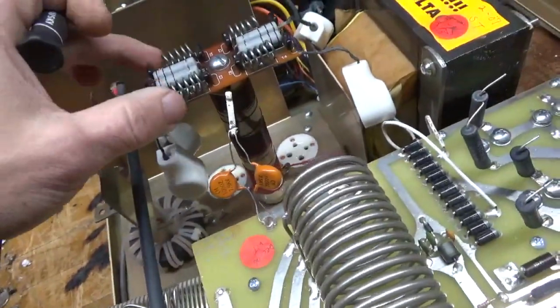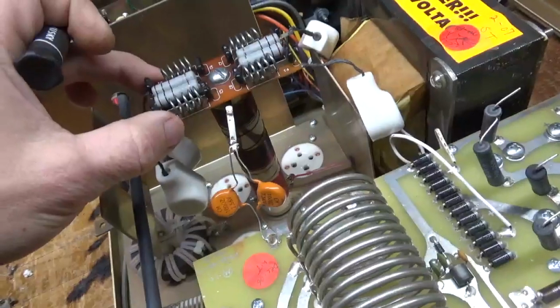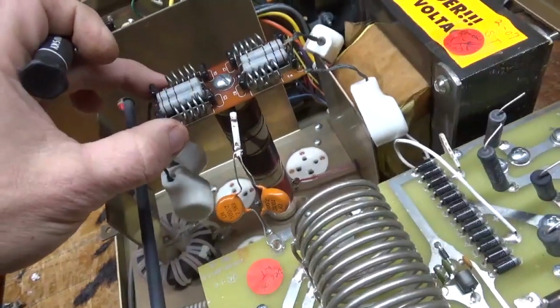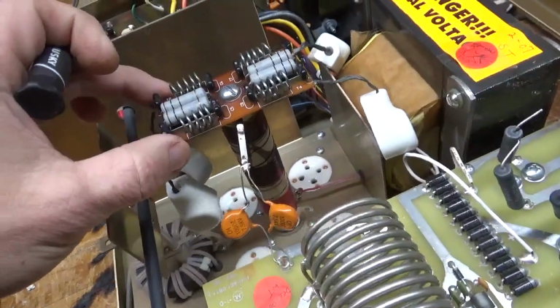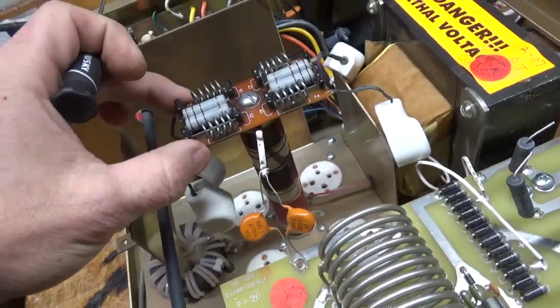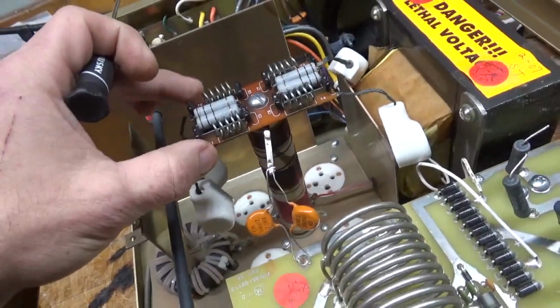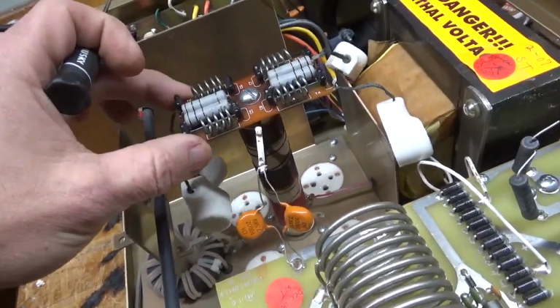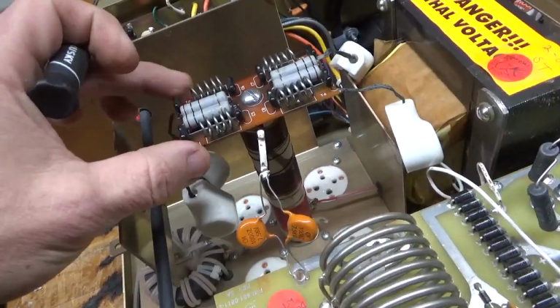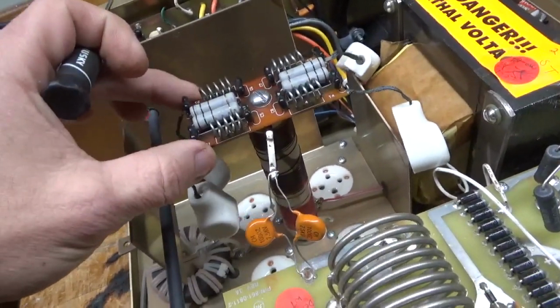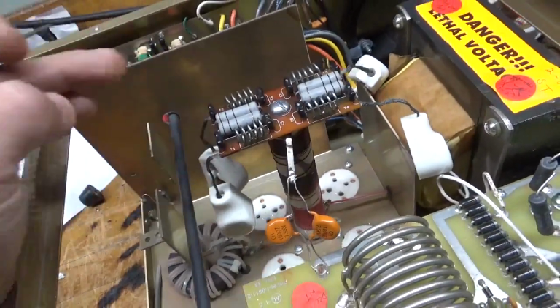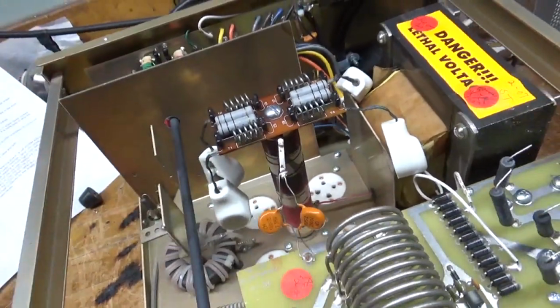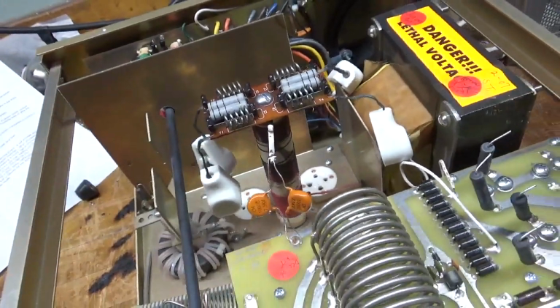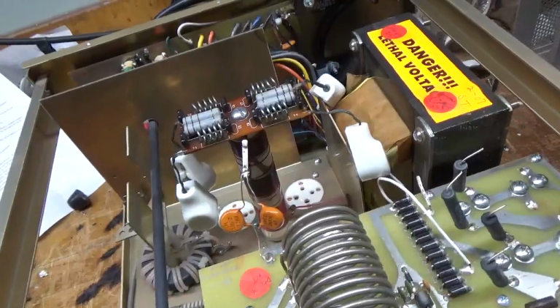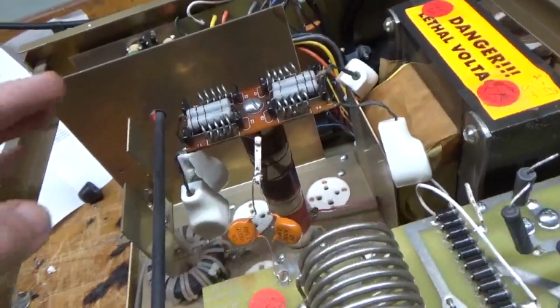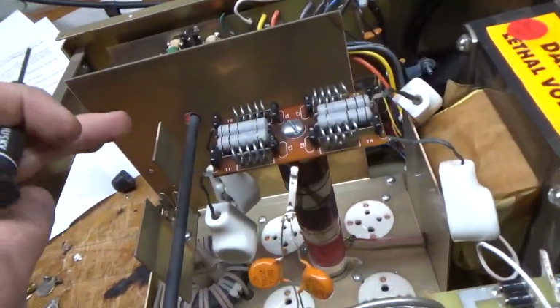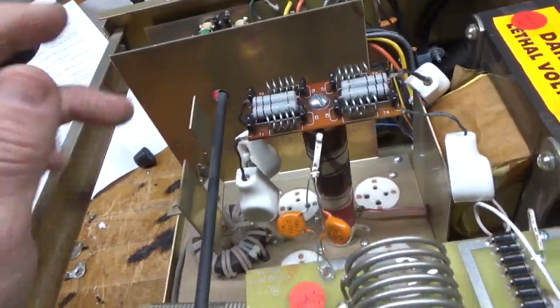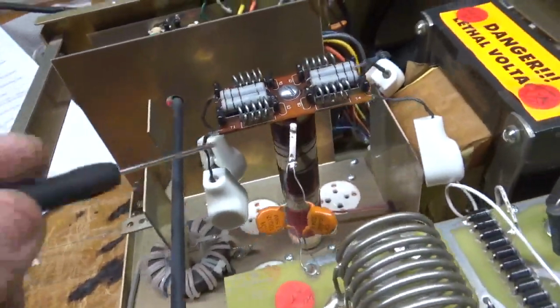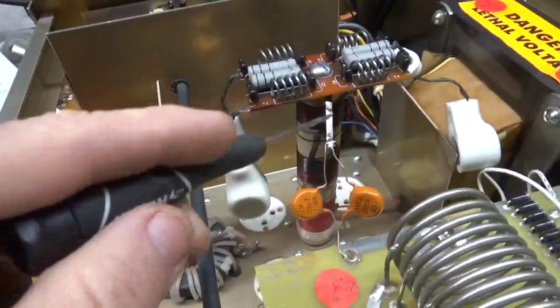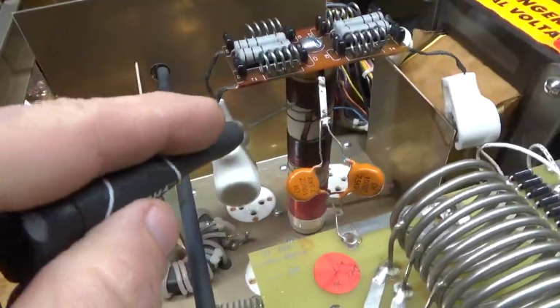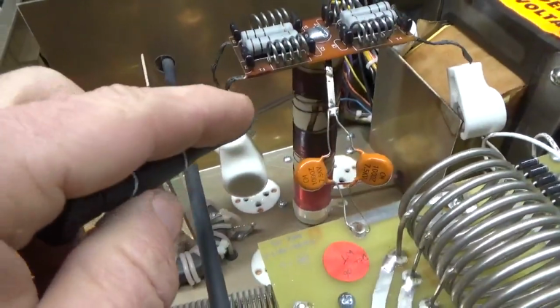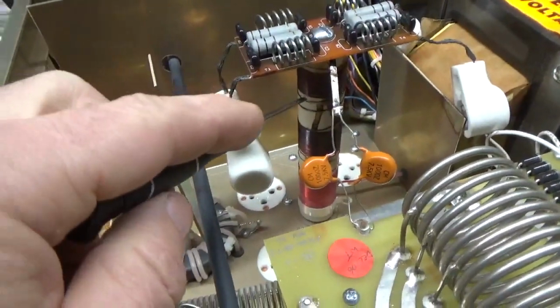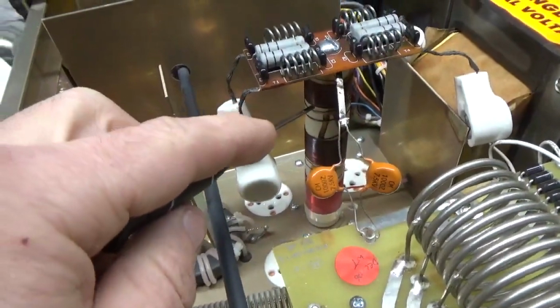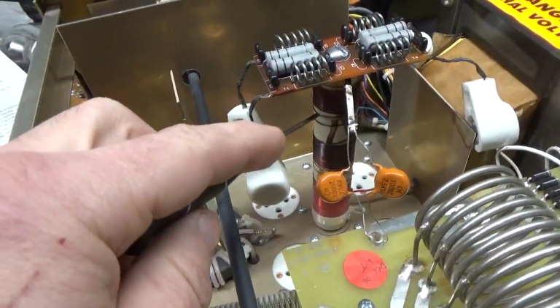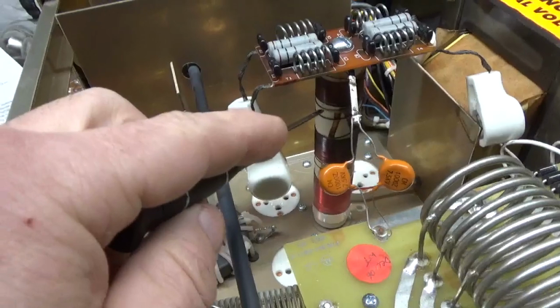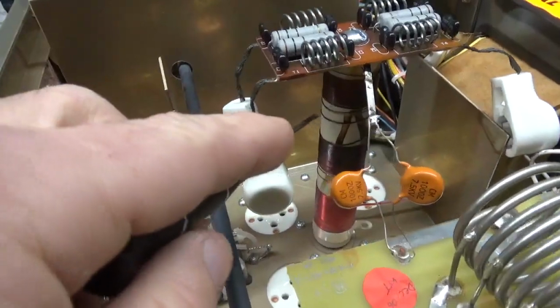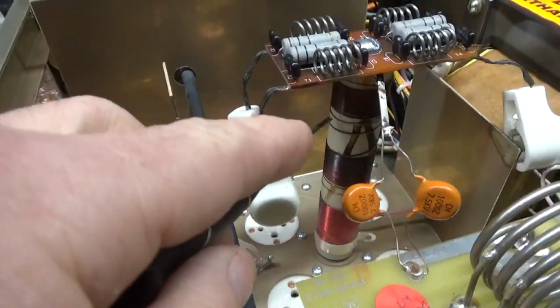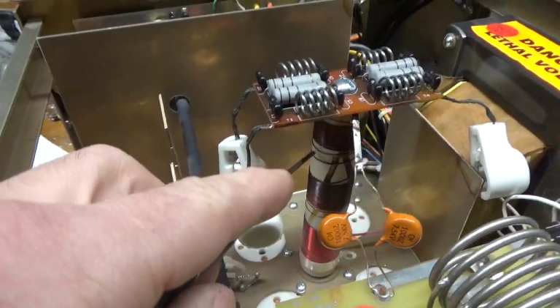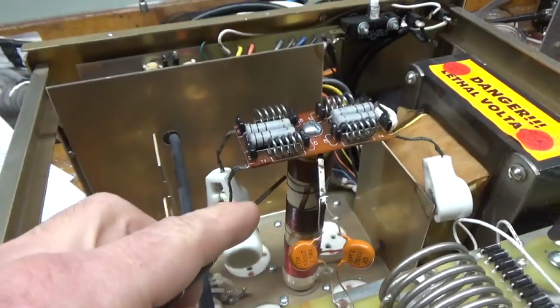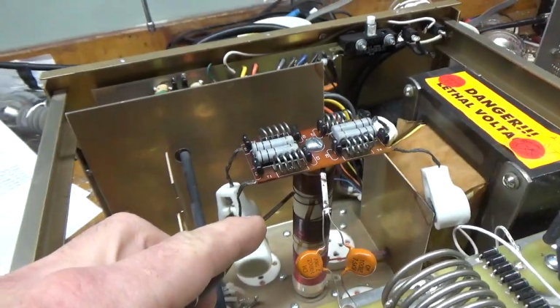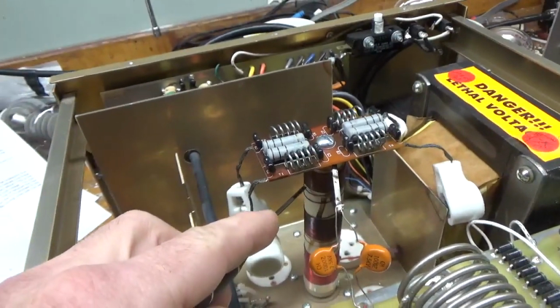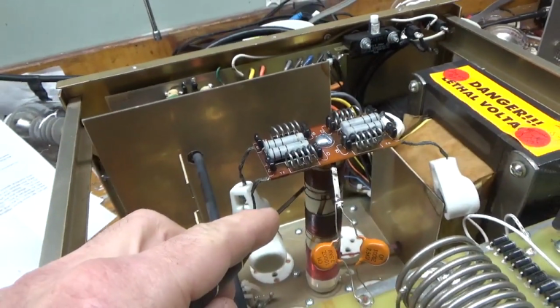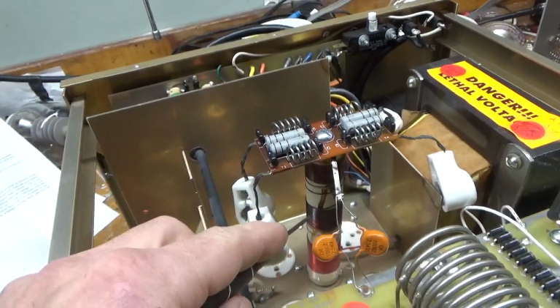I'm going to secure the plate choke better — it's not tight. It has the short screw, I'm sure. Some of the windings are moving around, so I'll re-secure them with a dab of superglue.